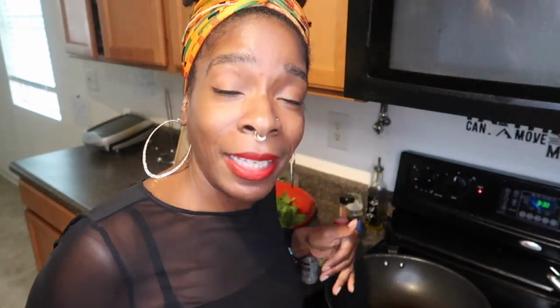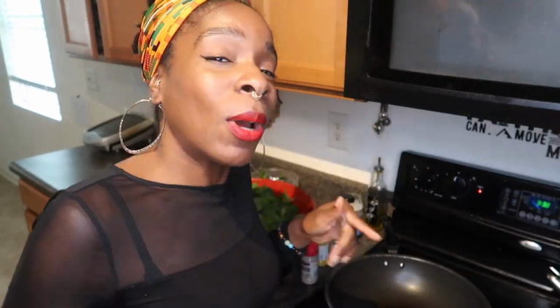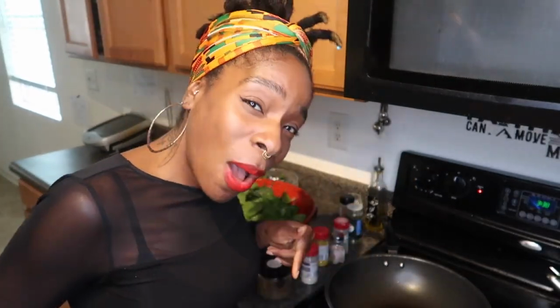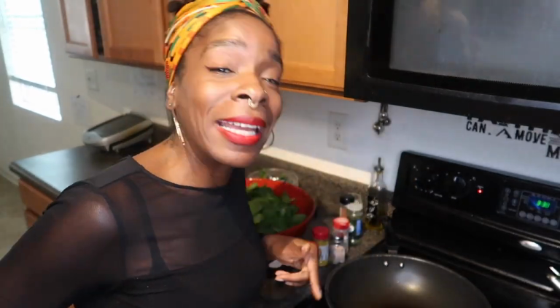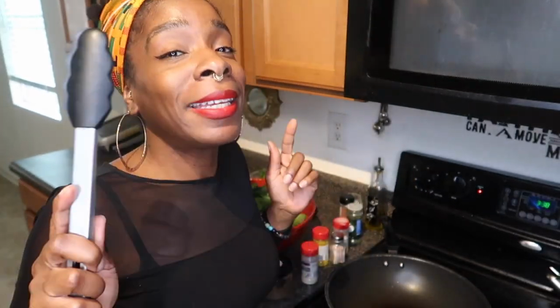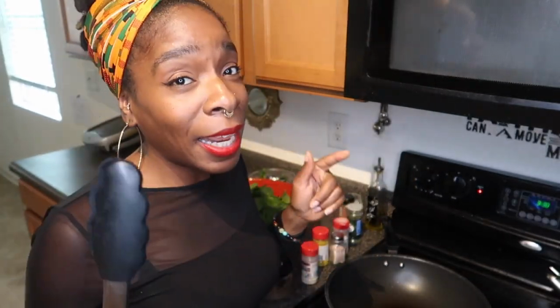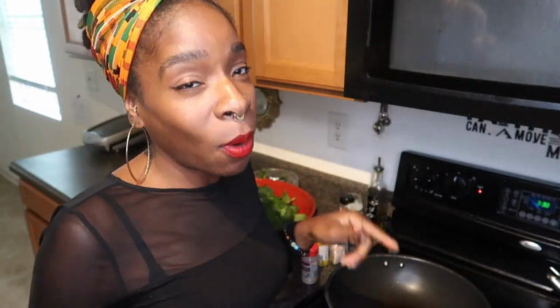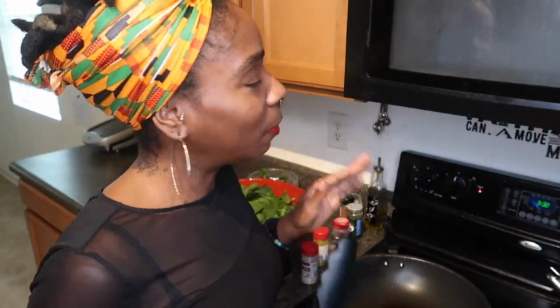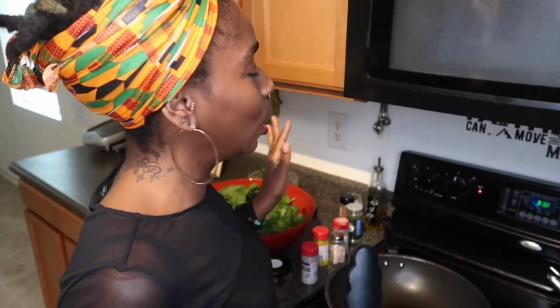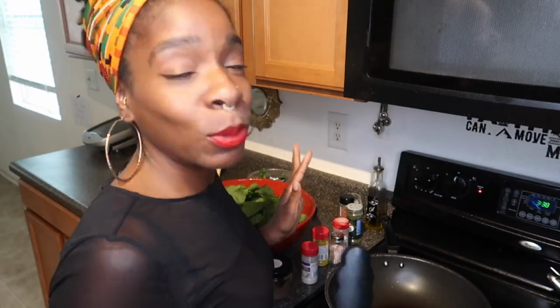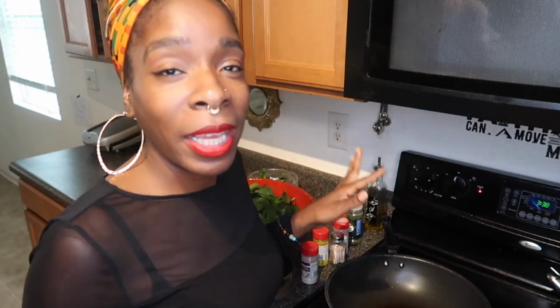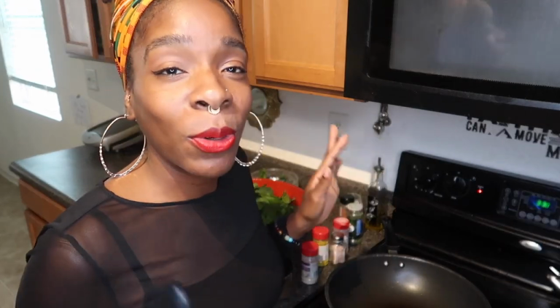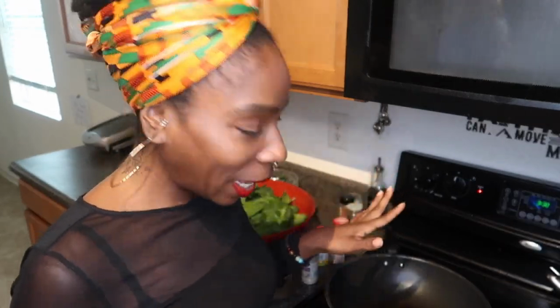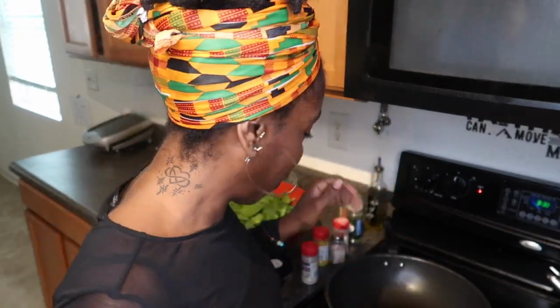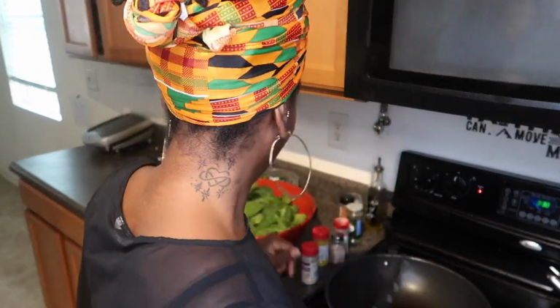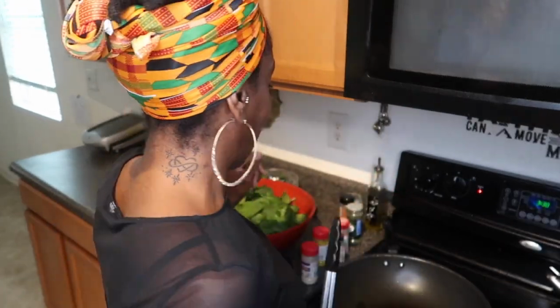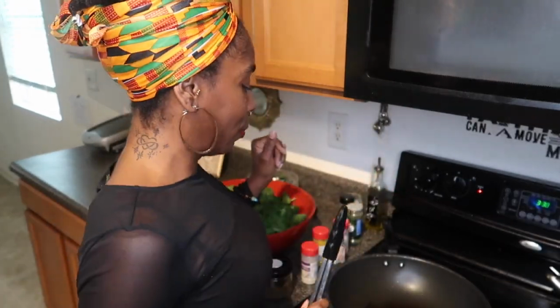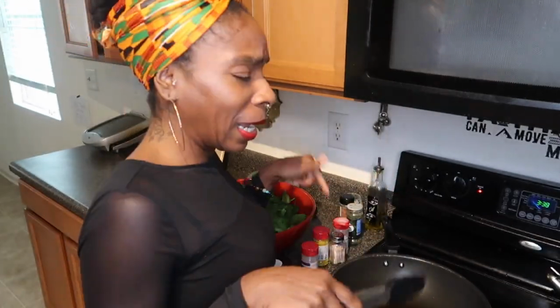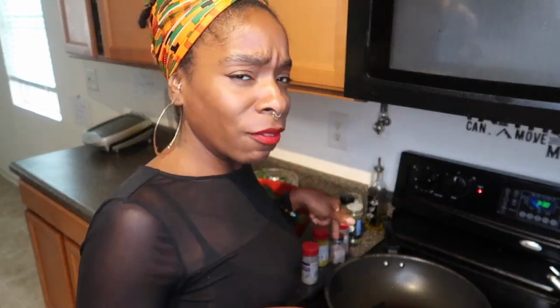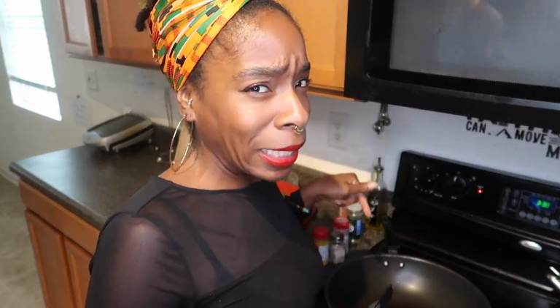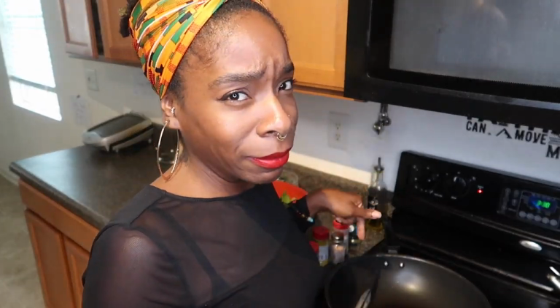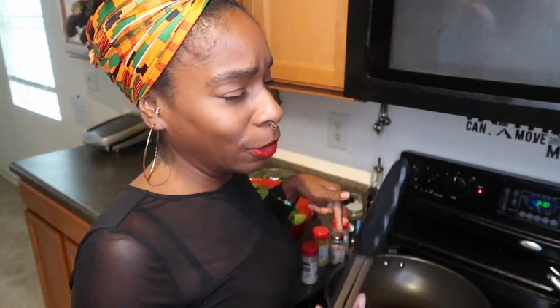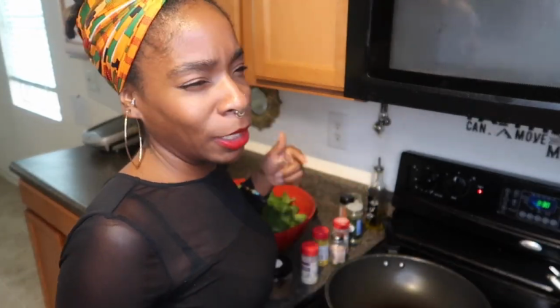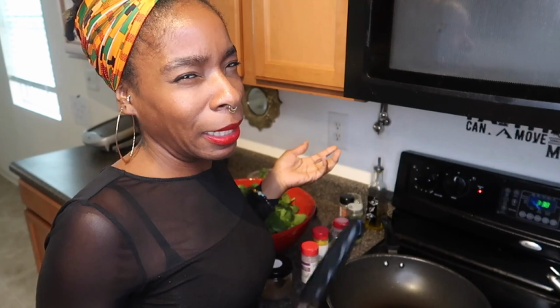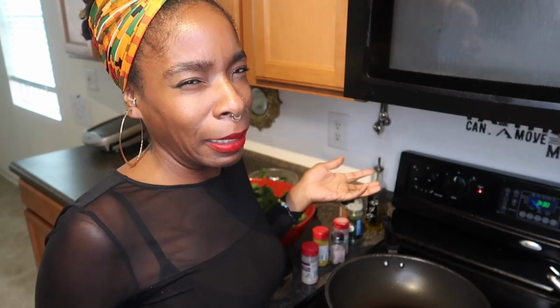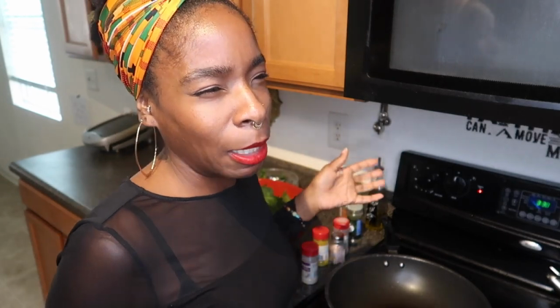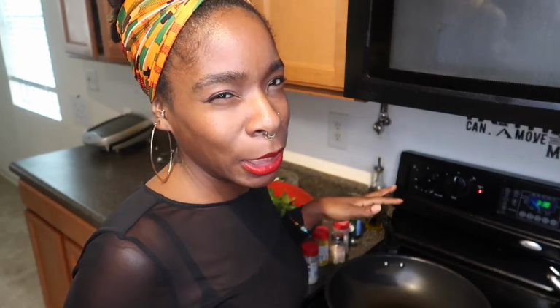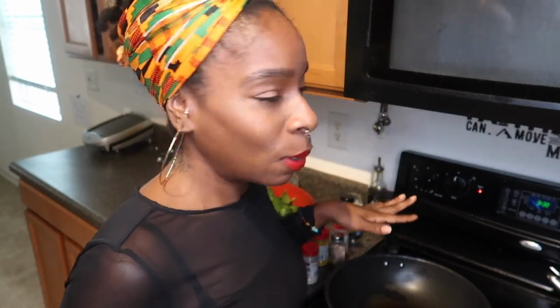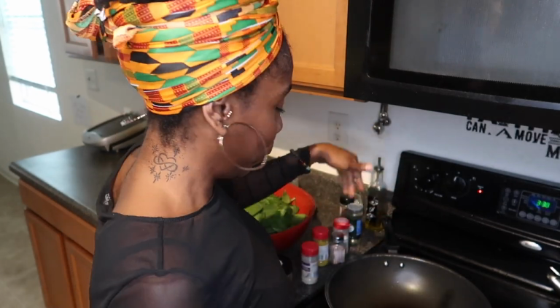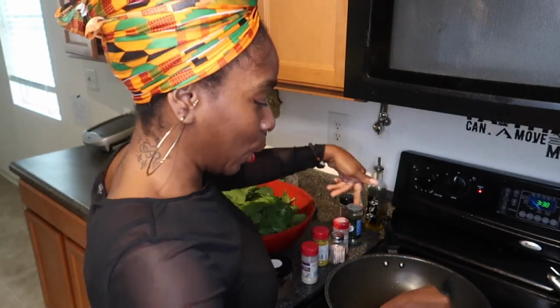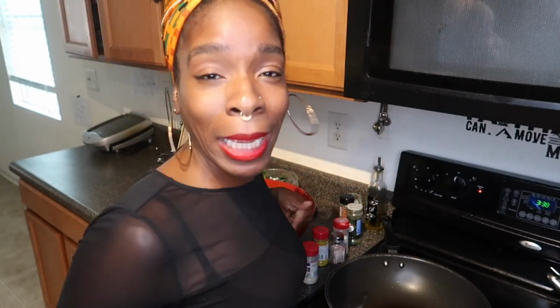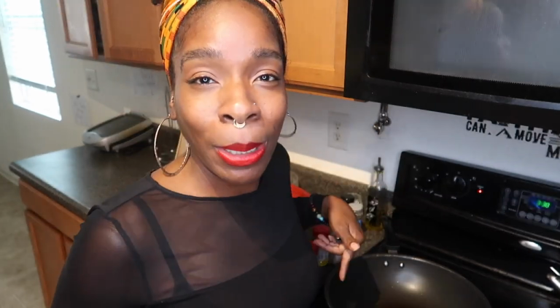Get a wok if you don't have a wok — get a wok, I'm telling you it will save your life. I got mine from IKEA, I think it was like $9.99 a couple years ago and it's still hanging.